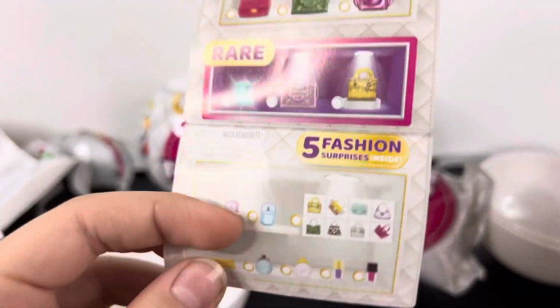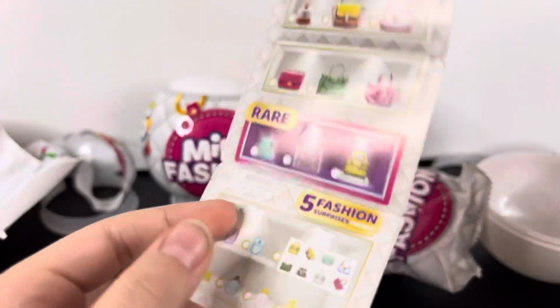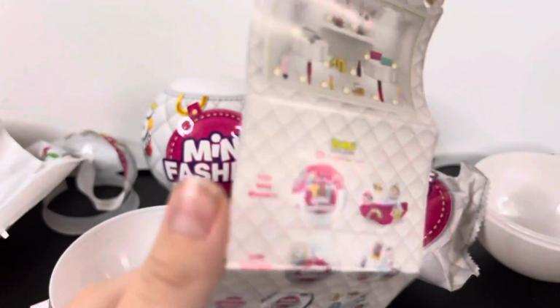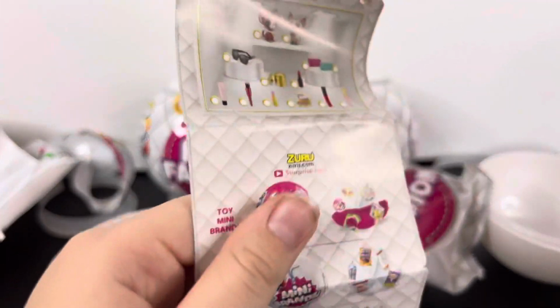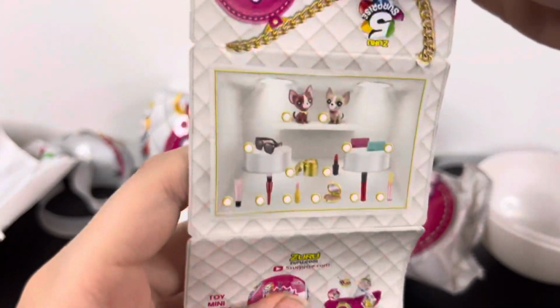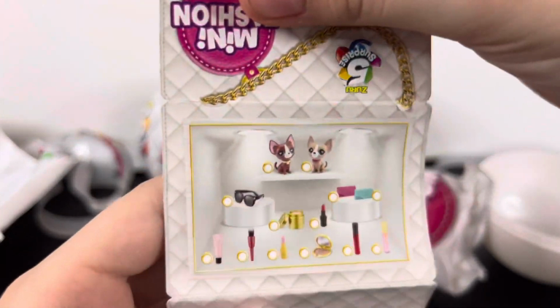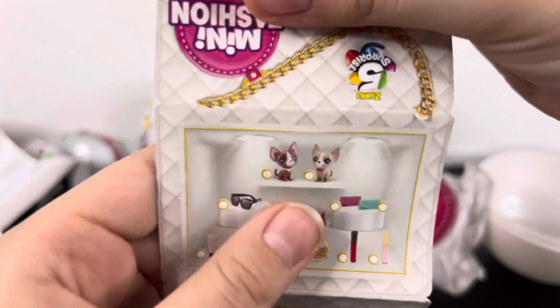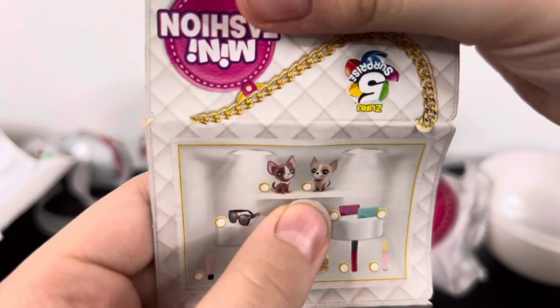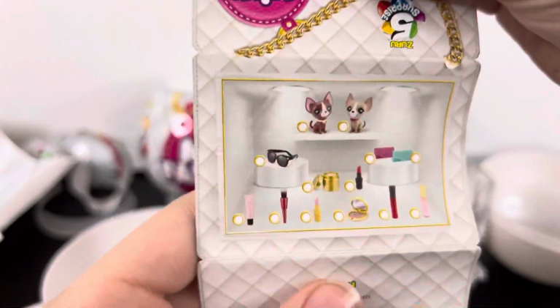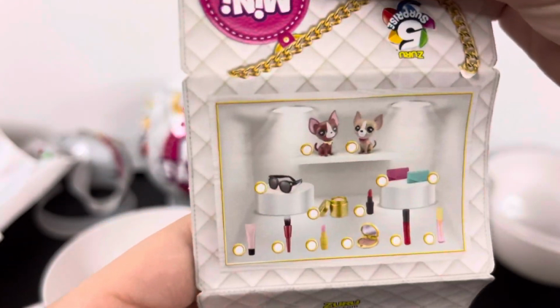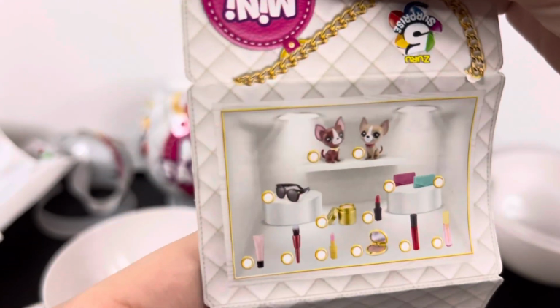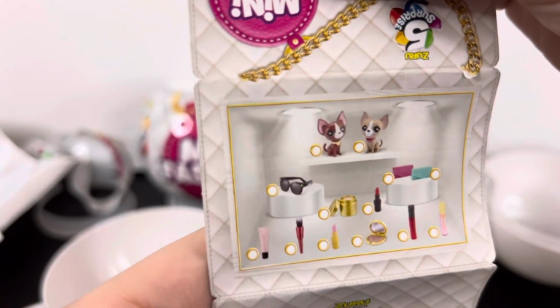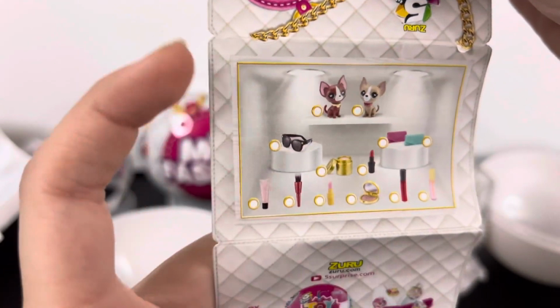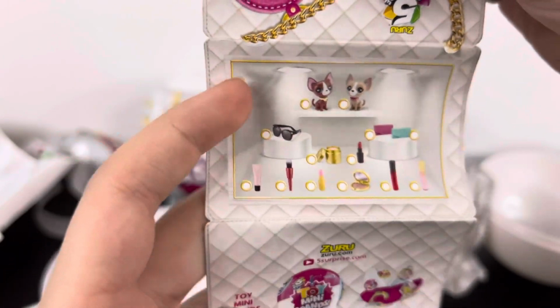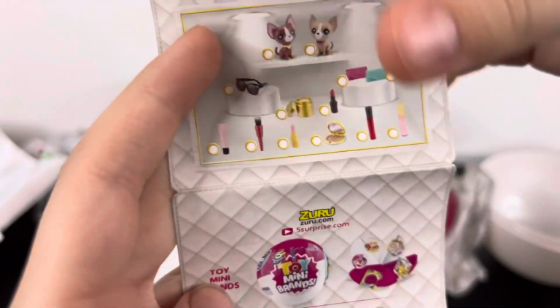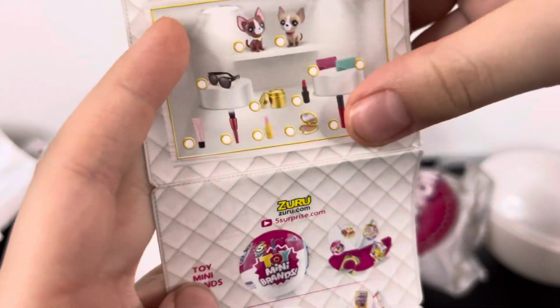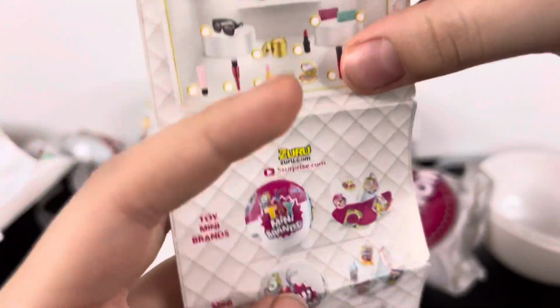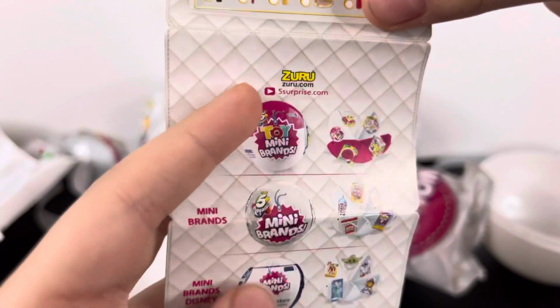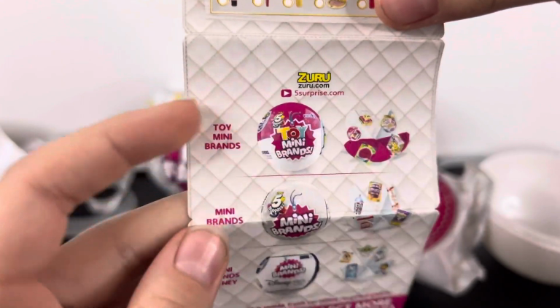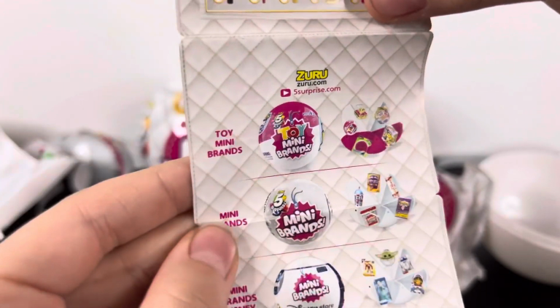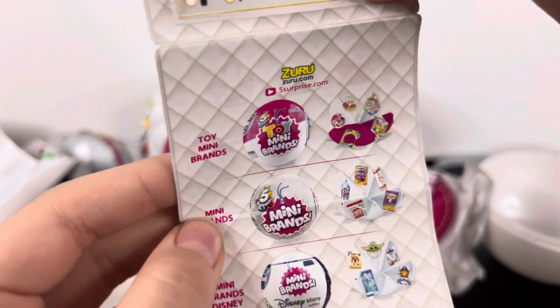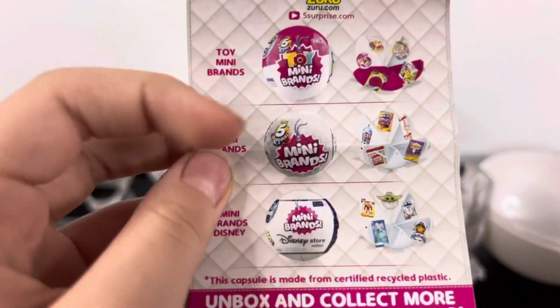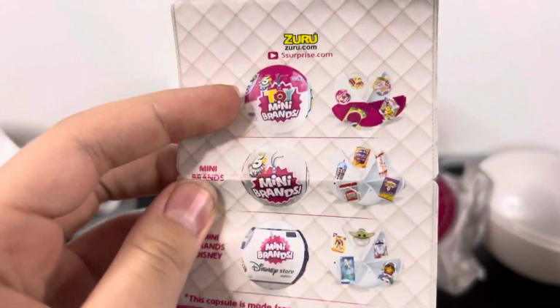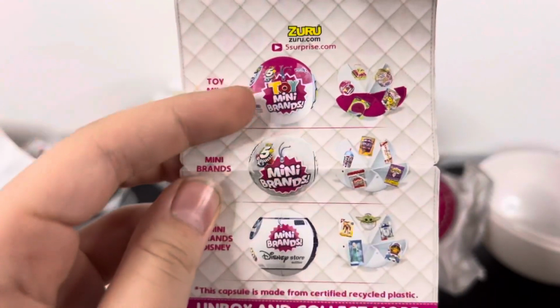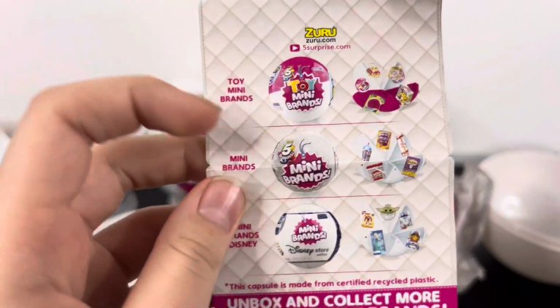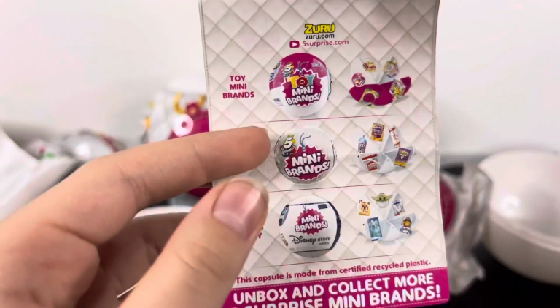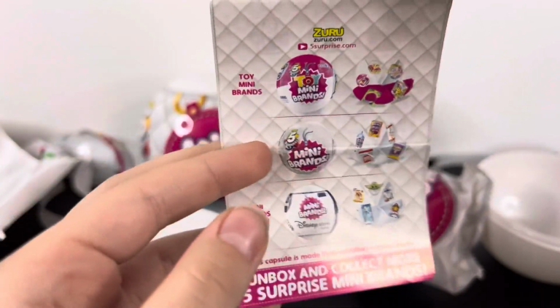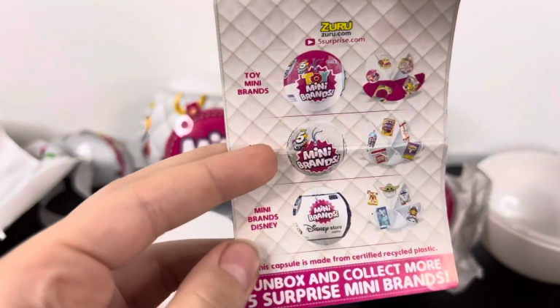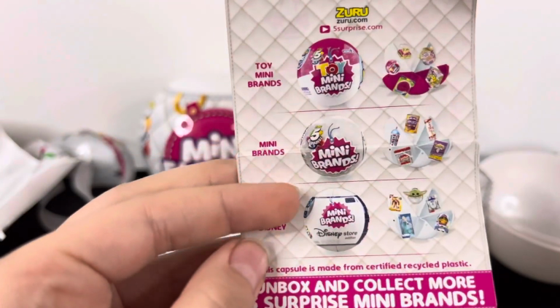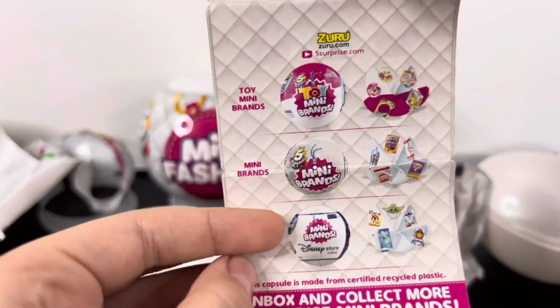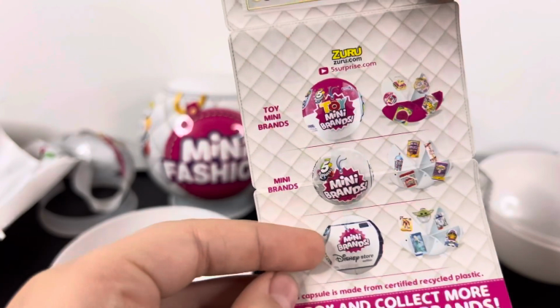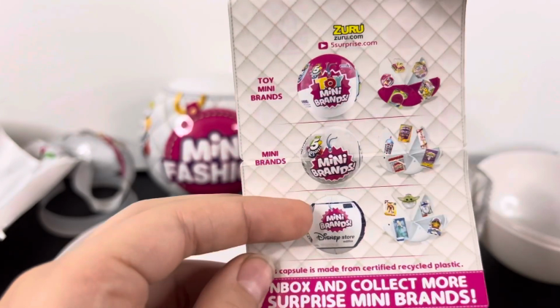There's some more stuff — oh my god, look, there are two little tiny cute dogs! There are more accessories, and then we have some Mini Brands over here: a toy Mini Brands Series Three and a Disney Mini Brand.